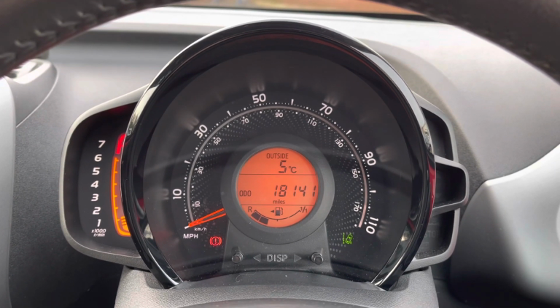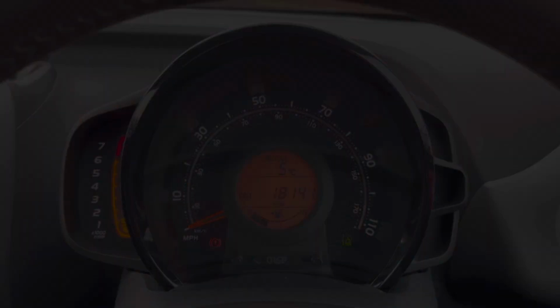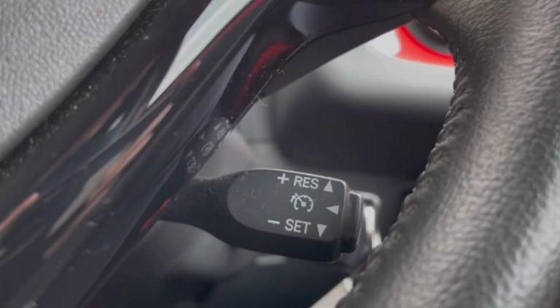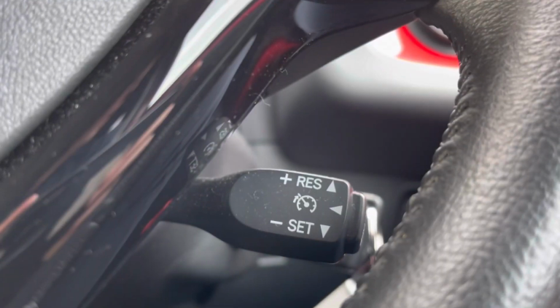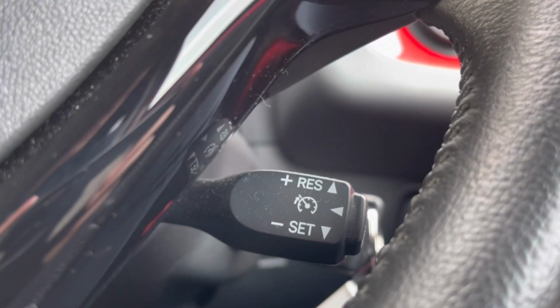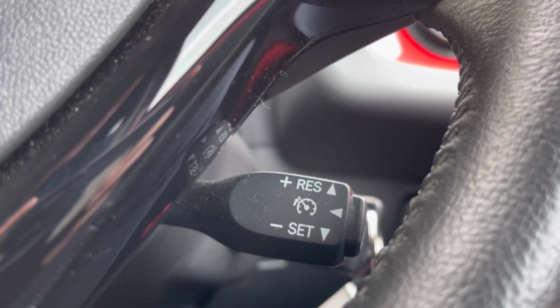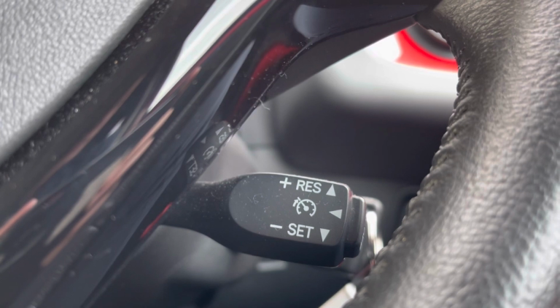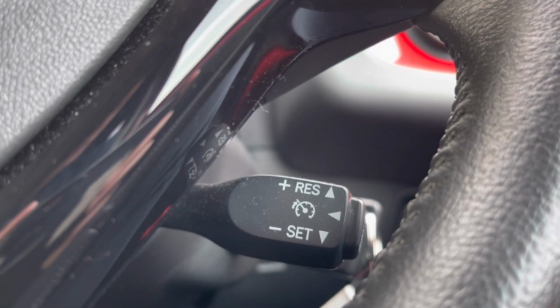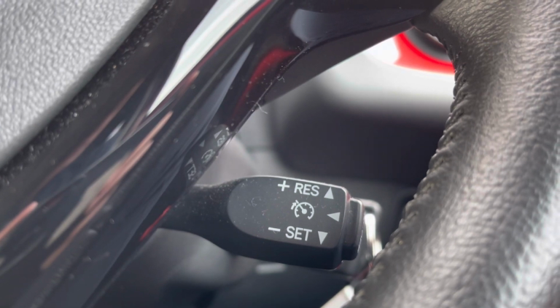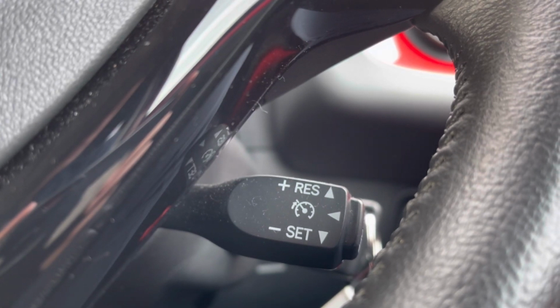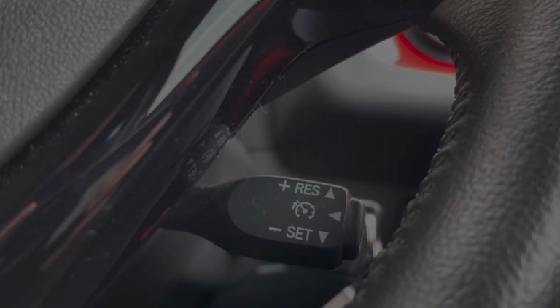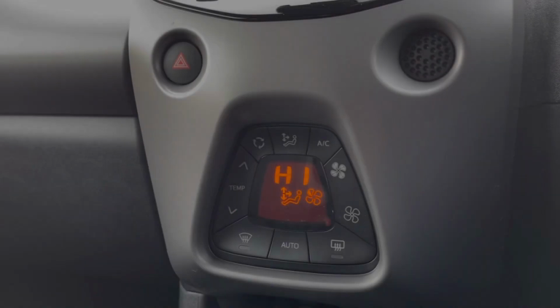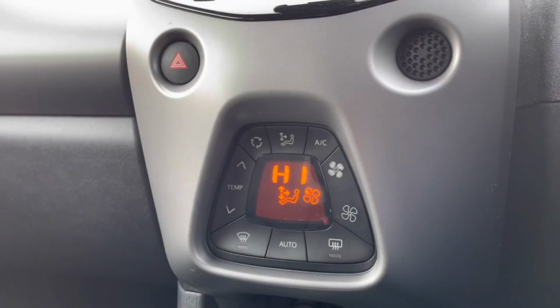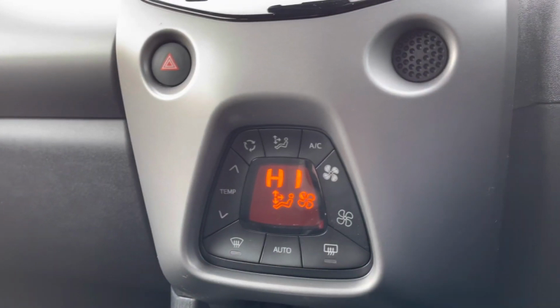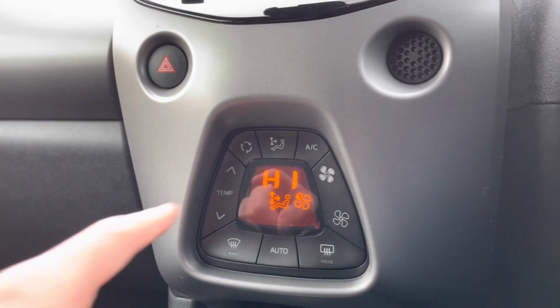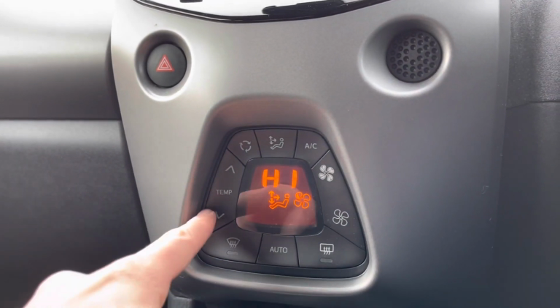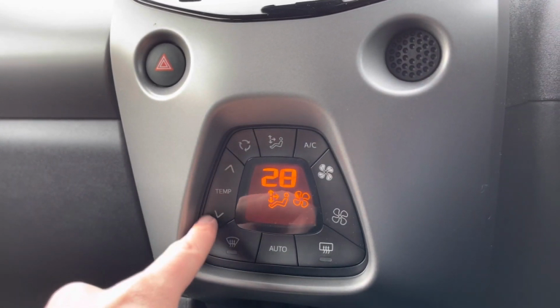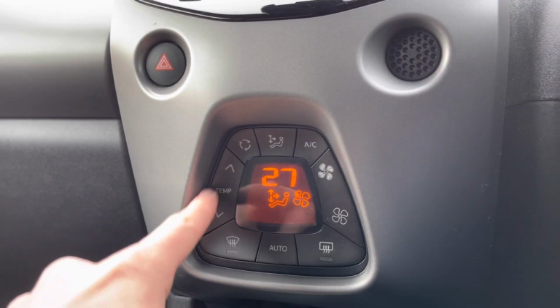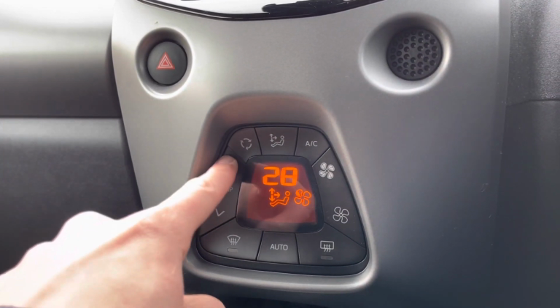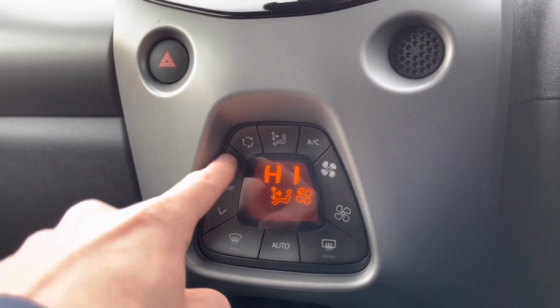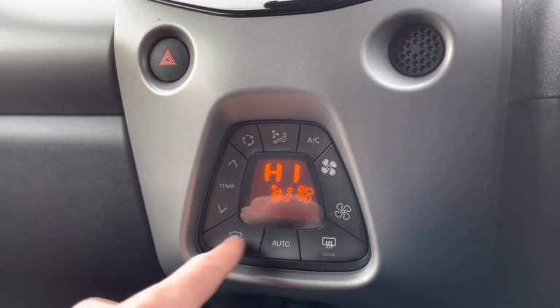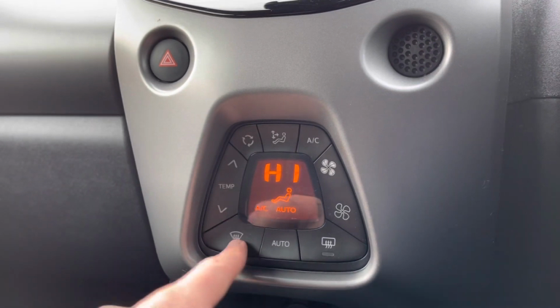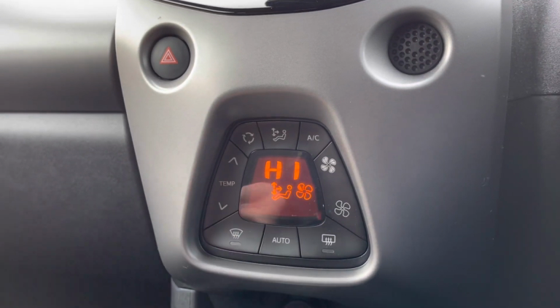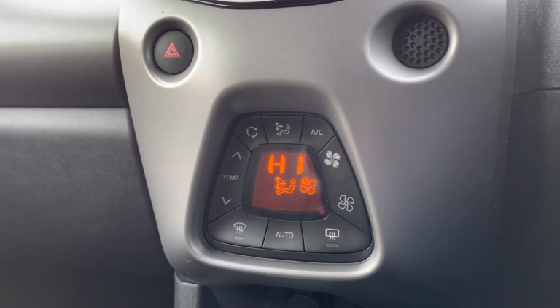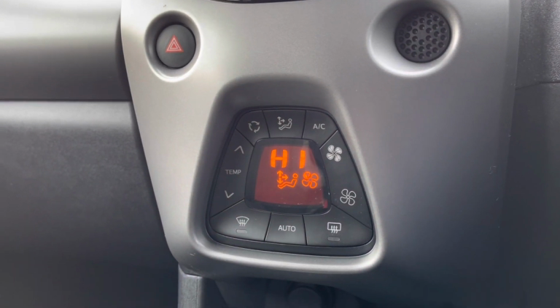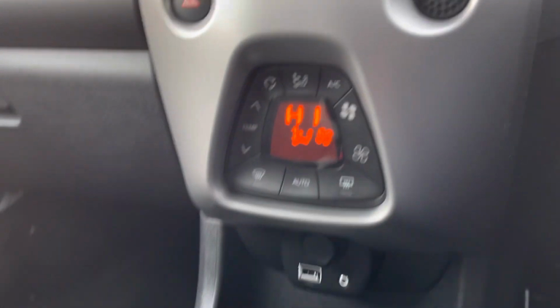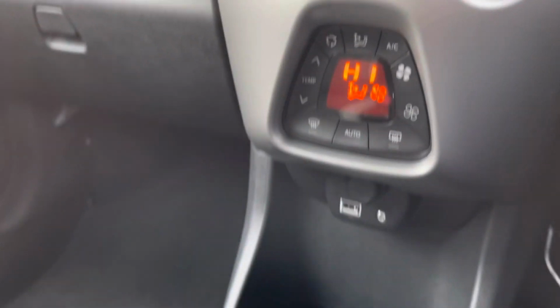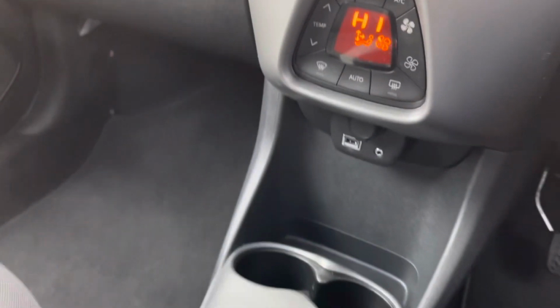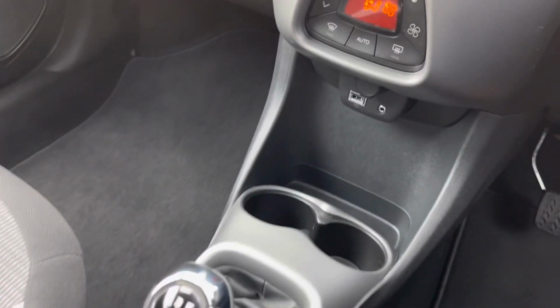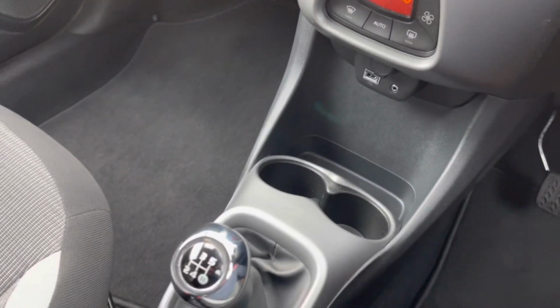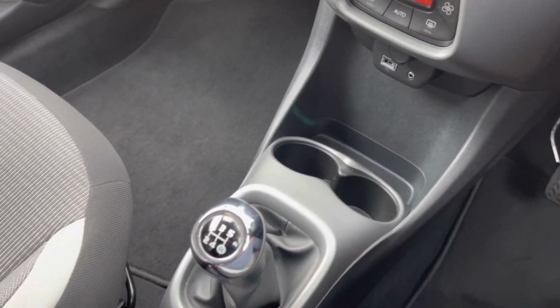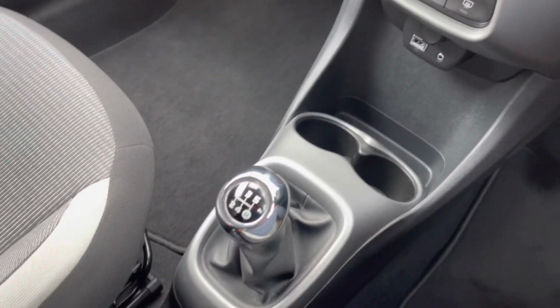You also have your speed limit indicator, making life a lot easier on those long journeys. As well as your climate controls here — they're very easy to navigate around. You have a five-speed manual gearbox and a manual handbrake.